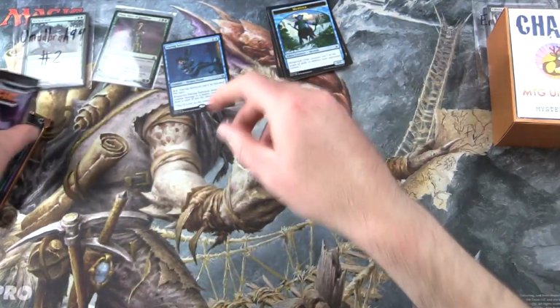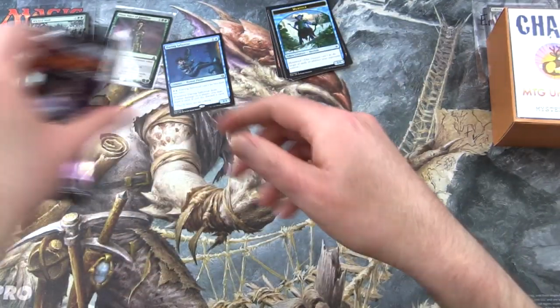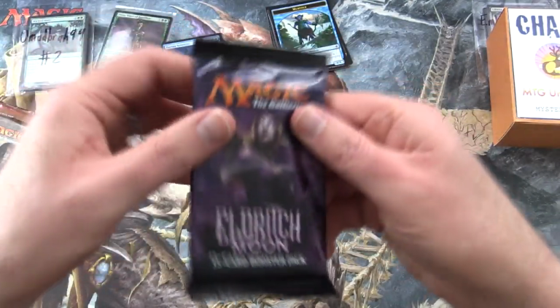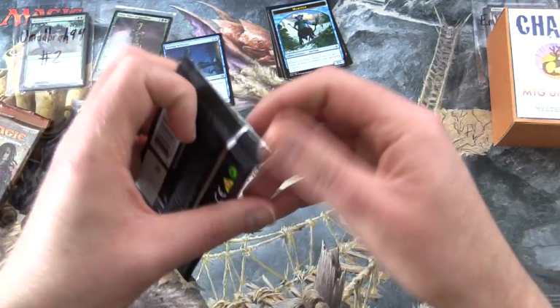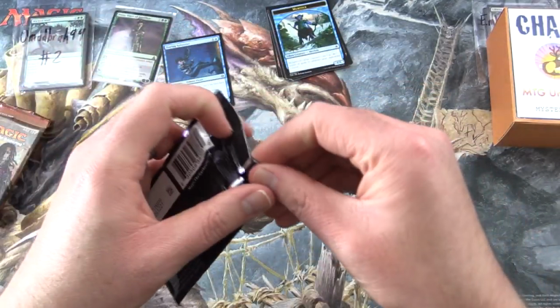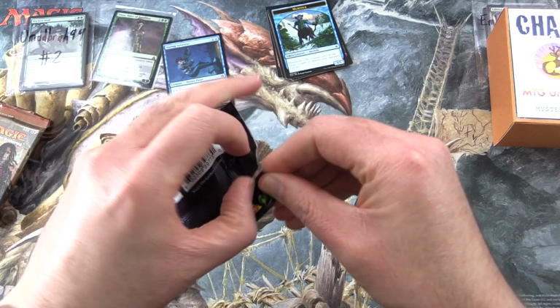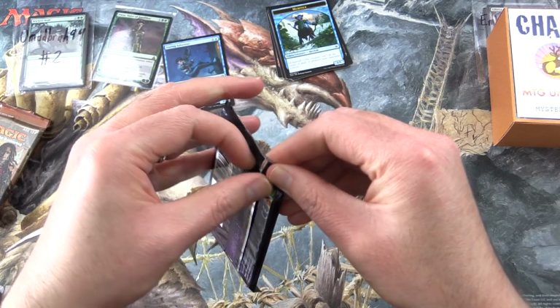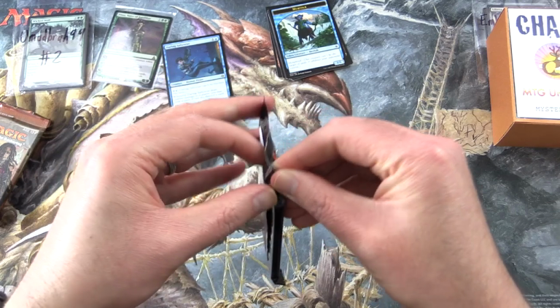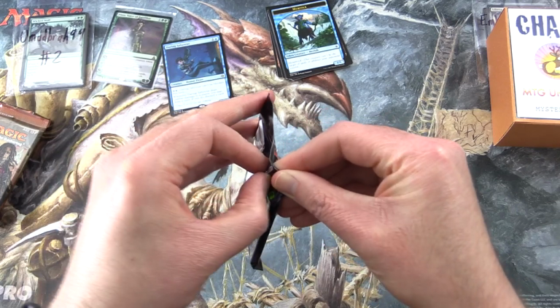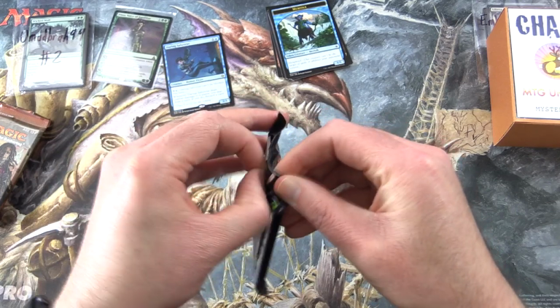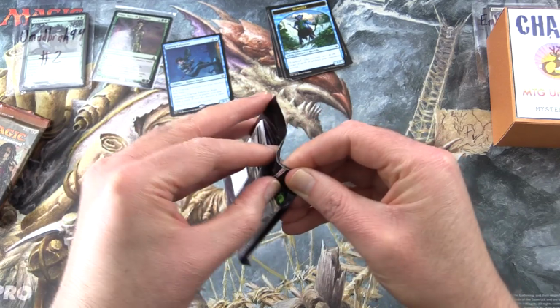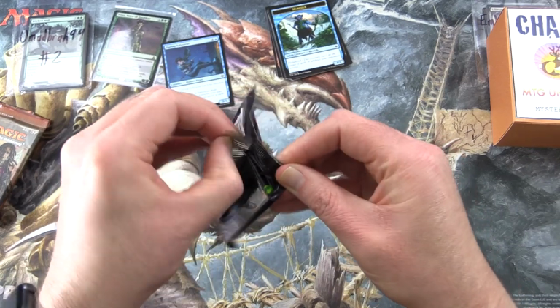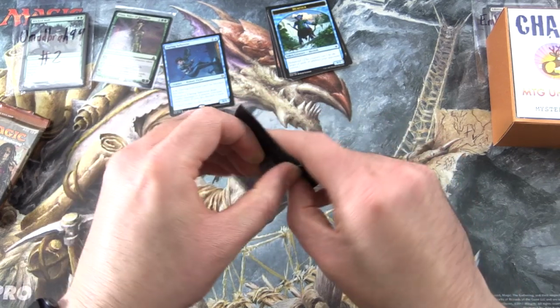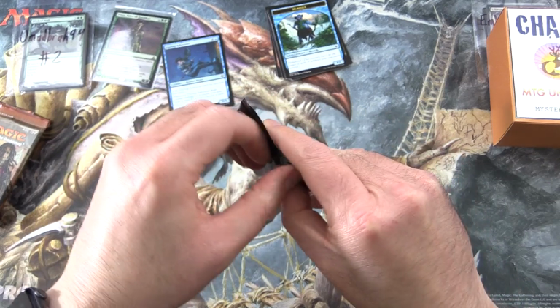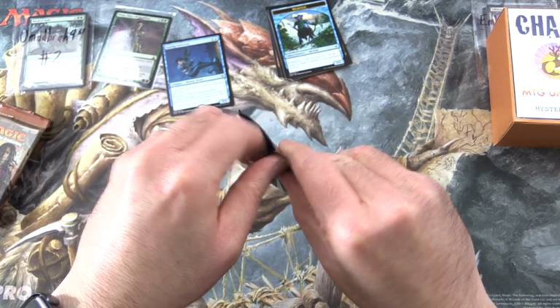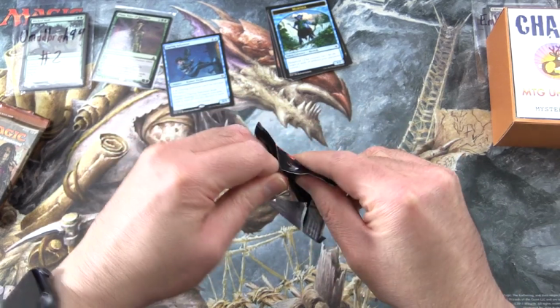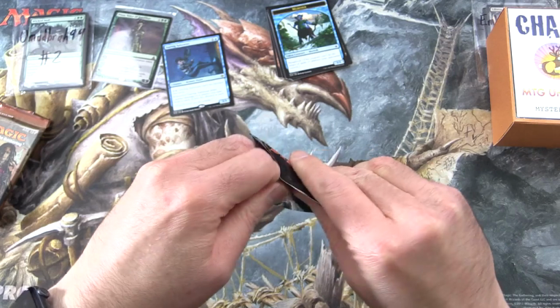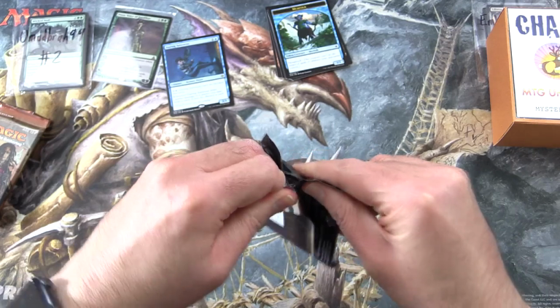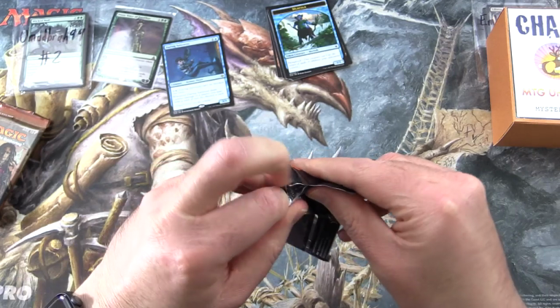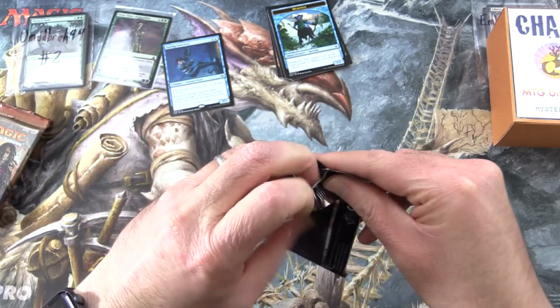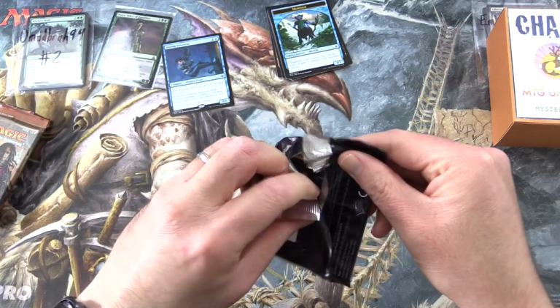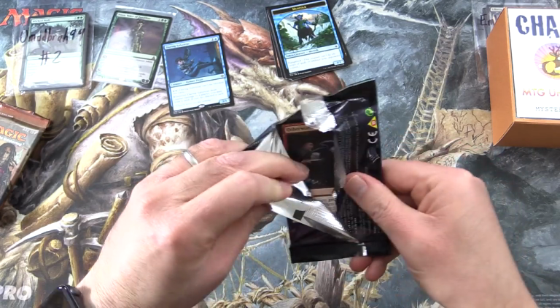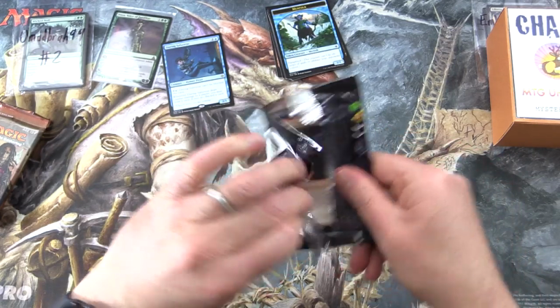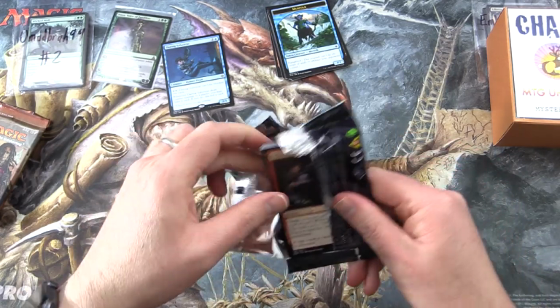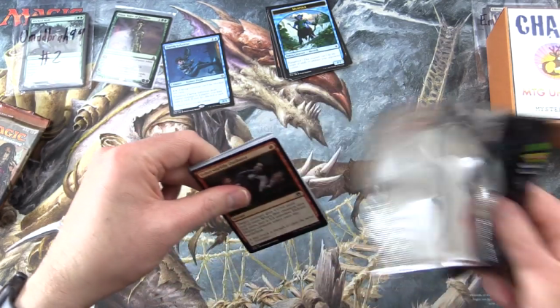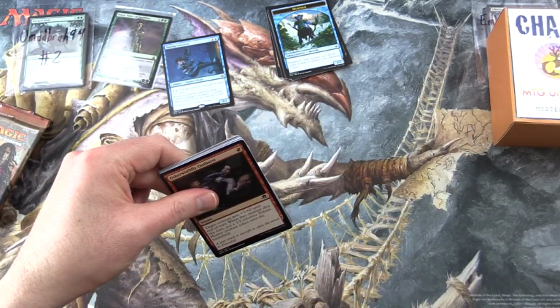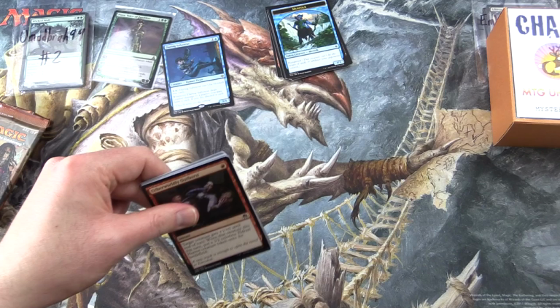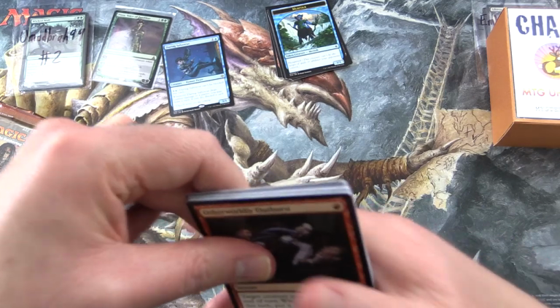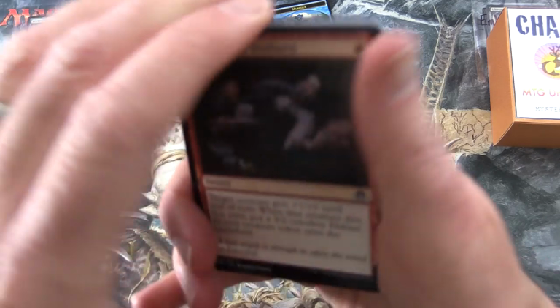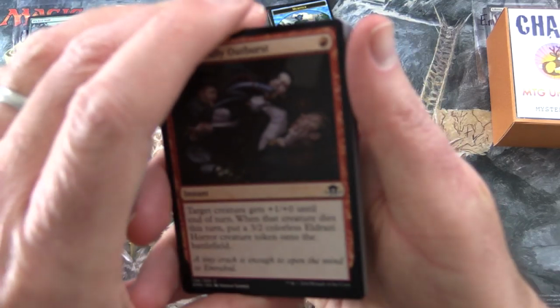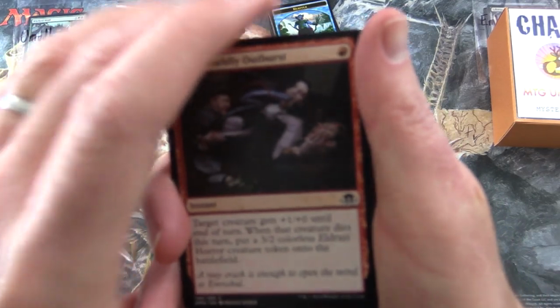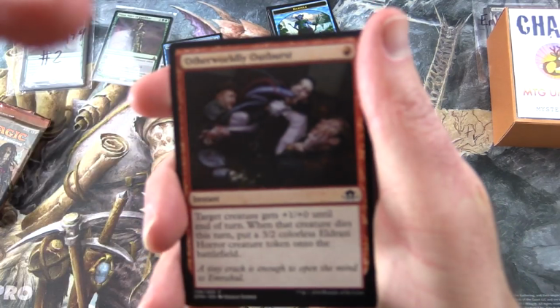Next up, Eldritch Moon. We've had some tasty pulls from this lately, so hoping that streak continues. Still looking for Liliana. And by the way, the patrons are getting me rares, mythics, foils, and anything over a buck.